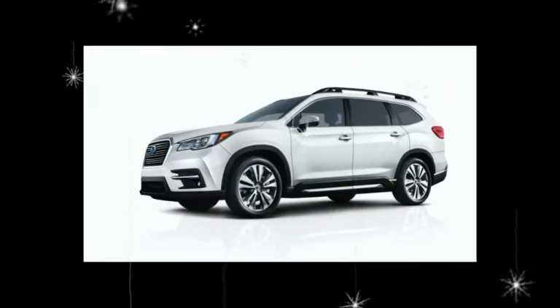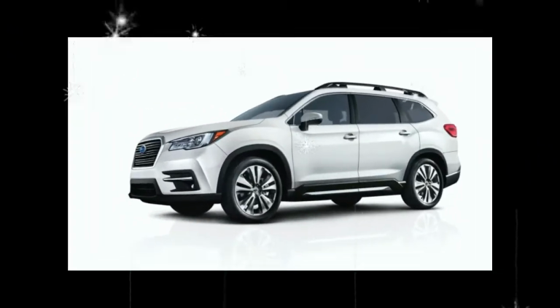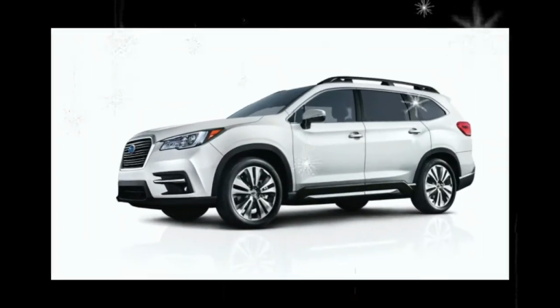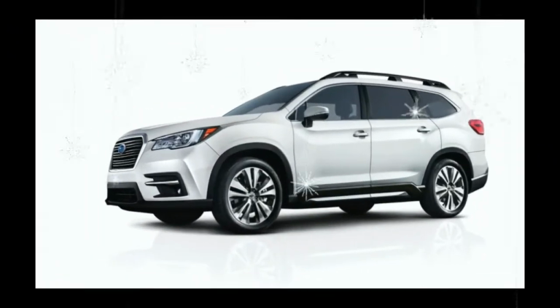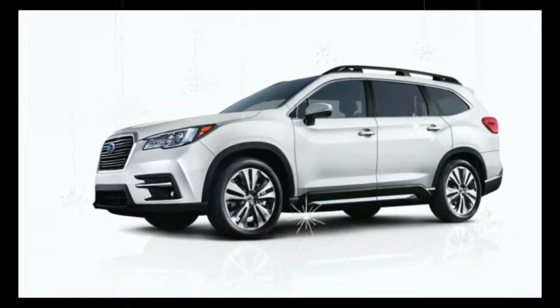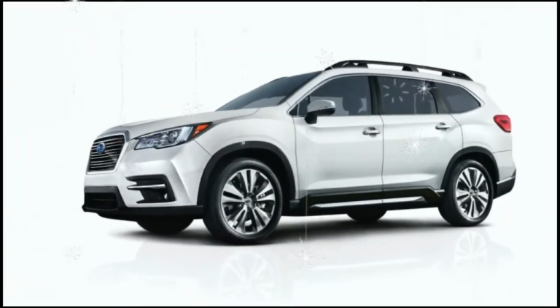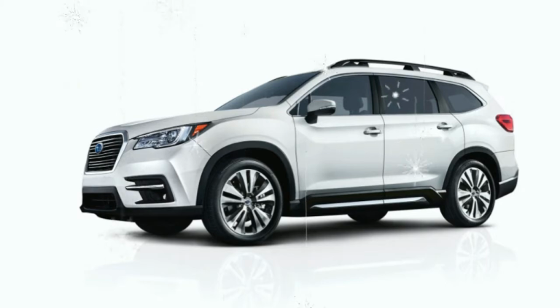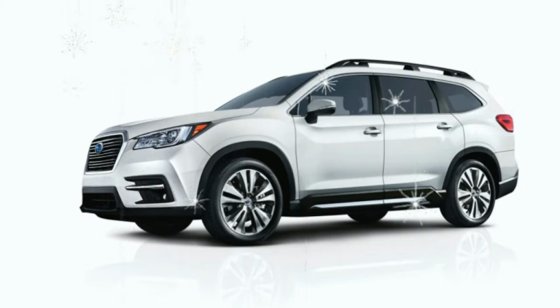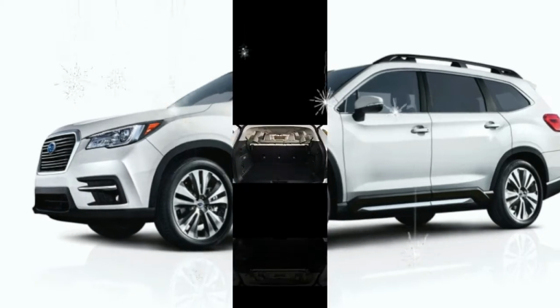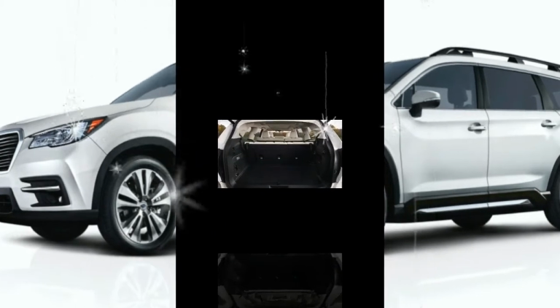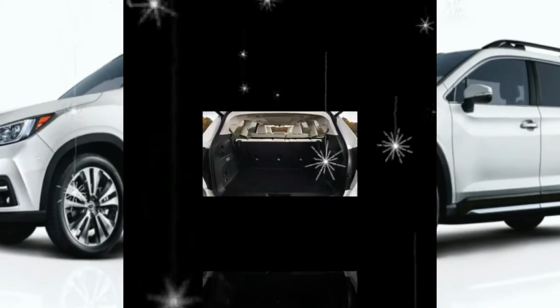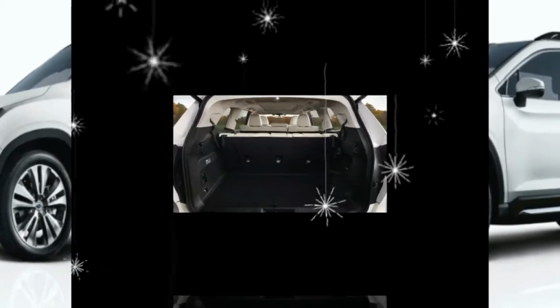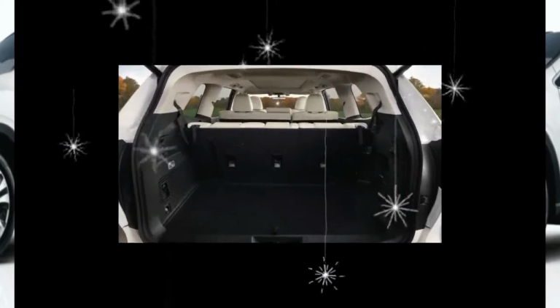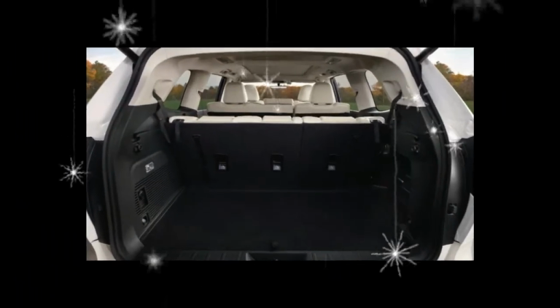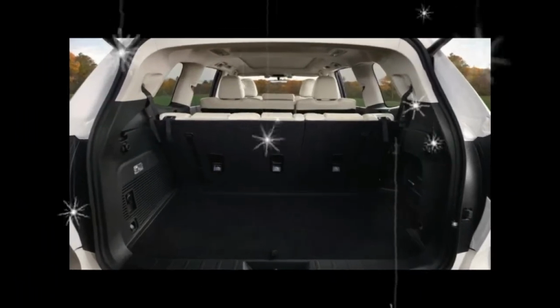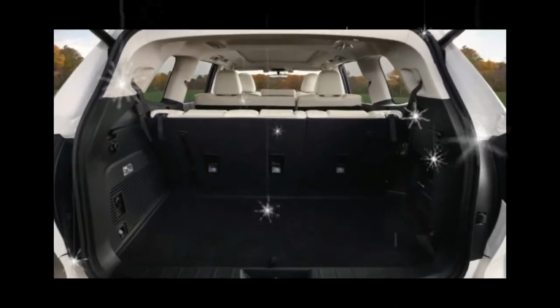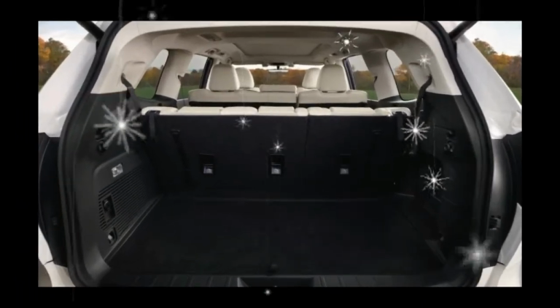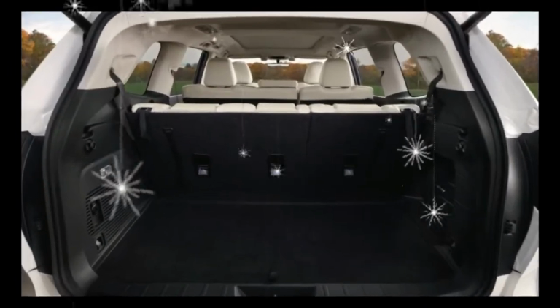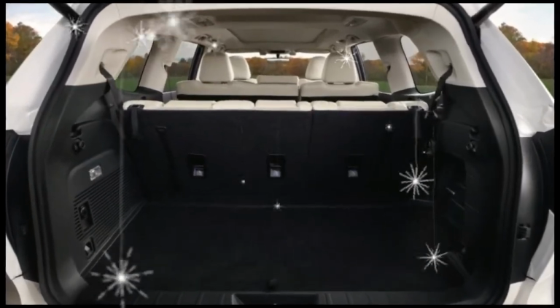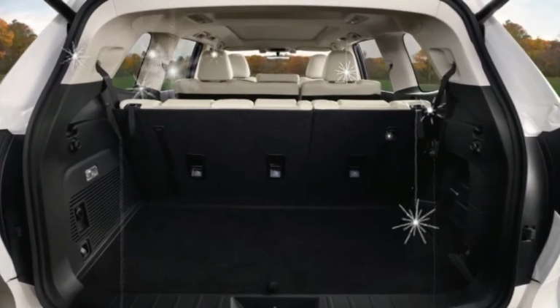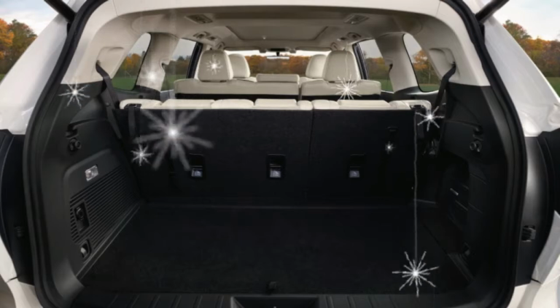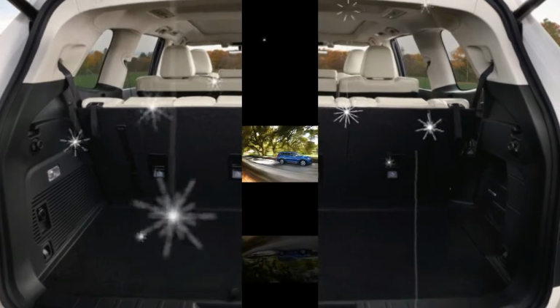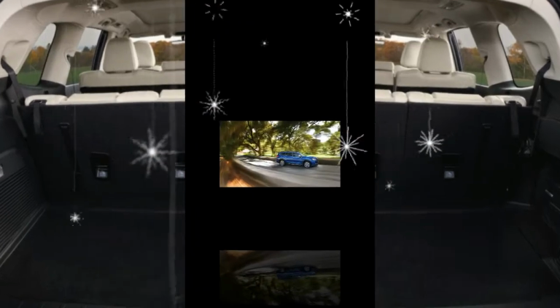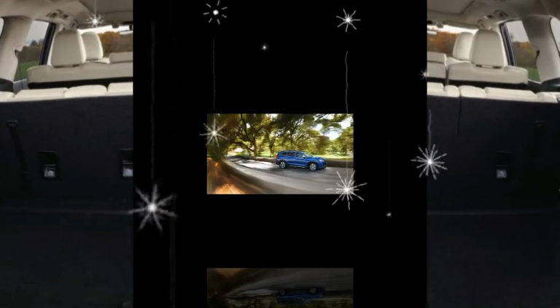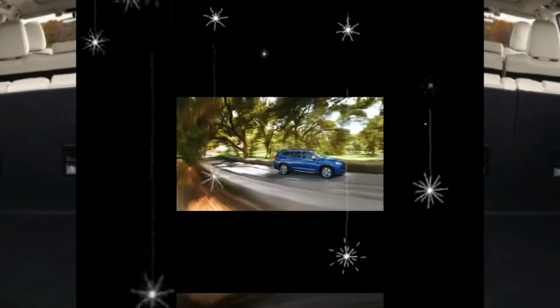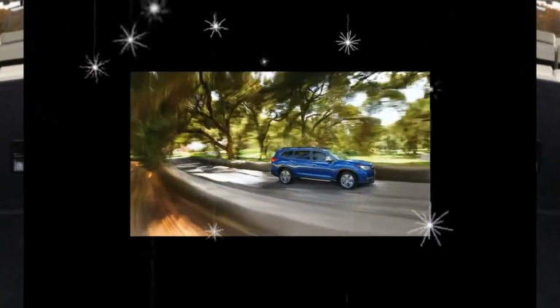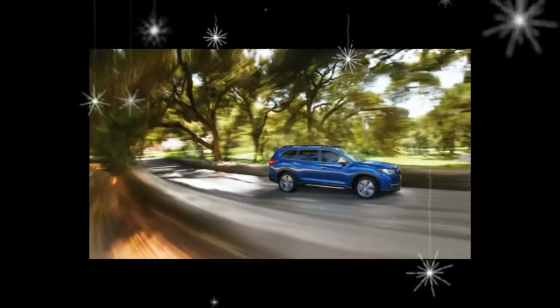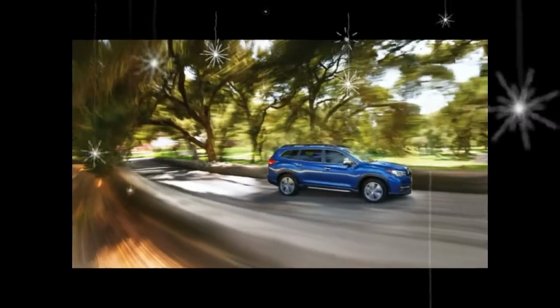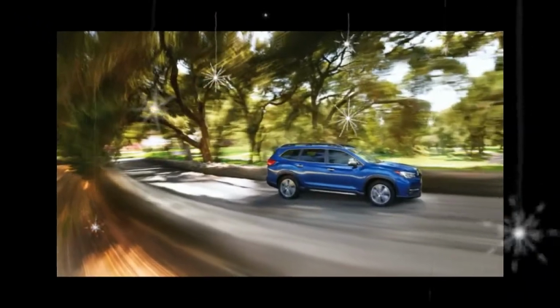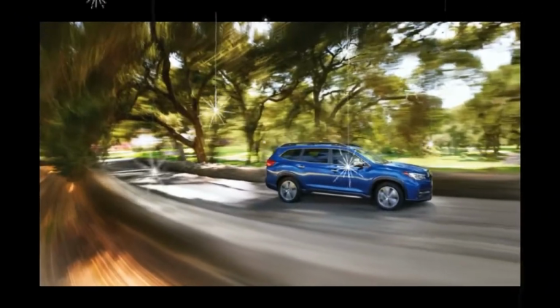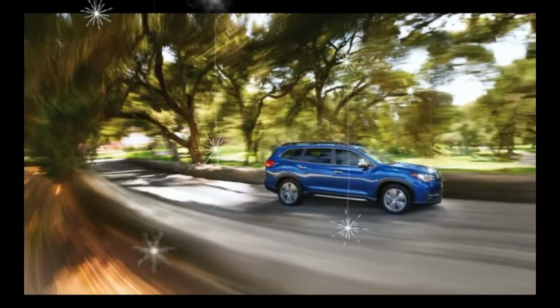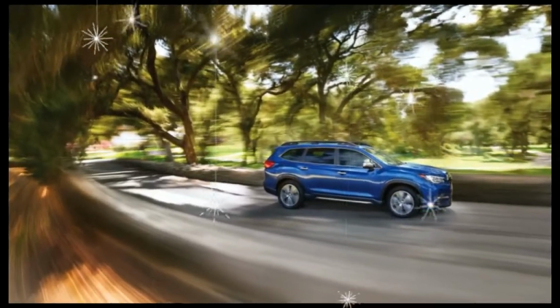Subaru has announced that the Ascent will go on sale next summer with a starting price of around $35,000, and fully loaded versions are expected to top out at or near the $50,000 mark.